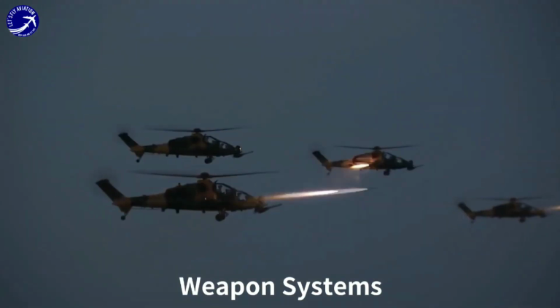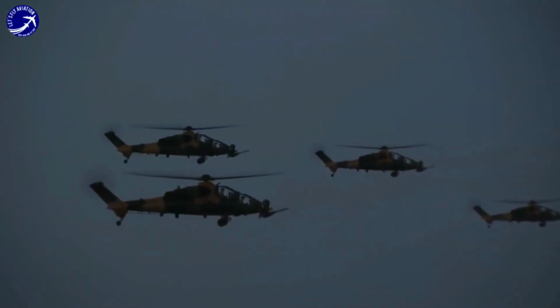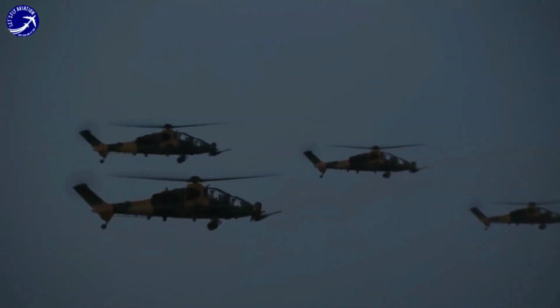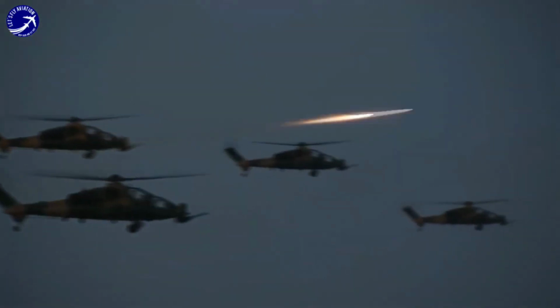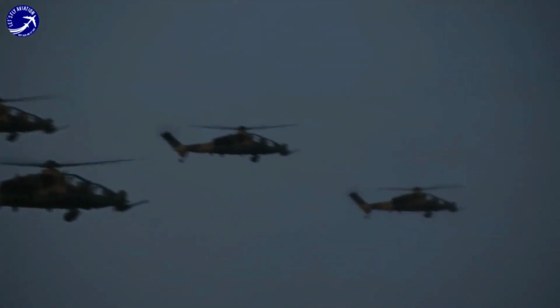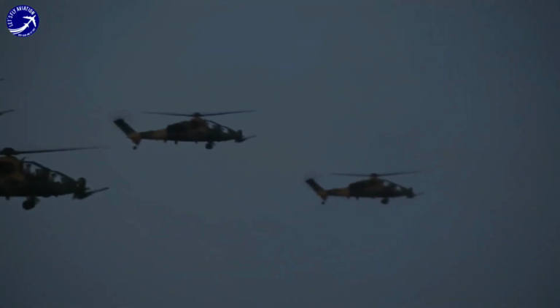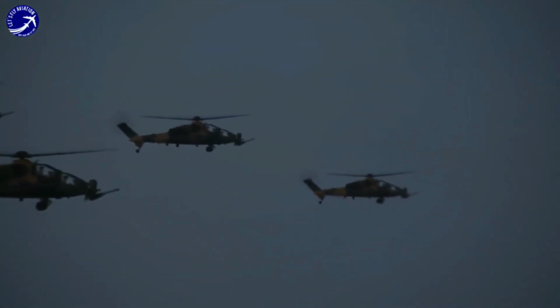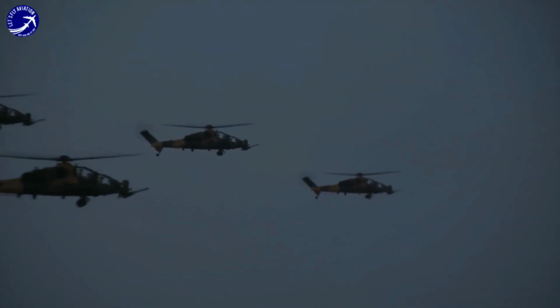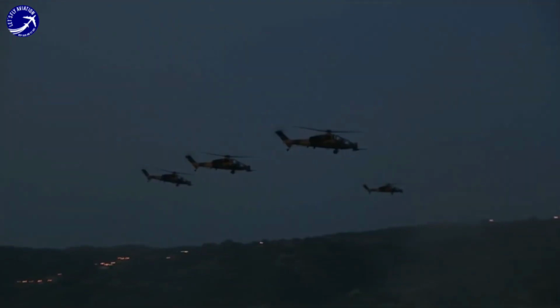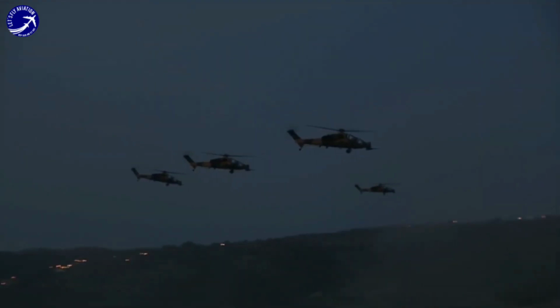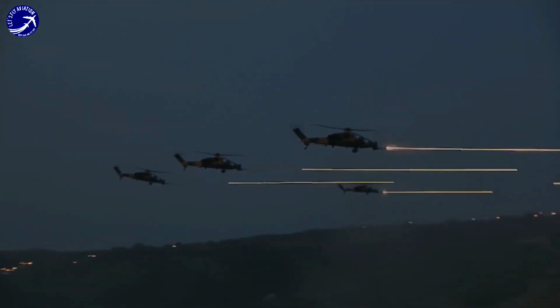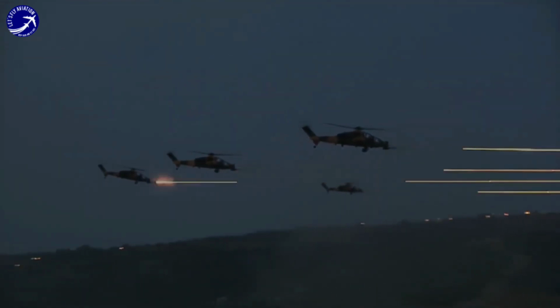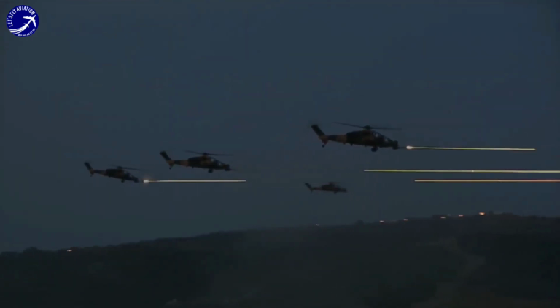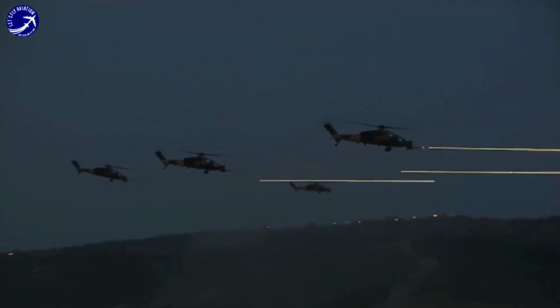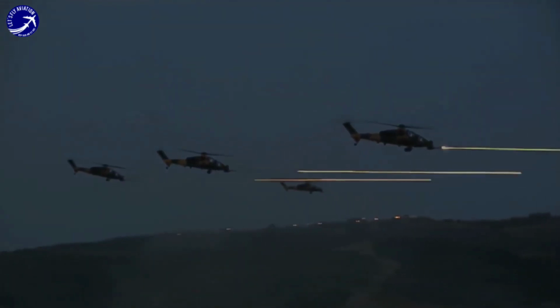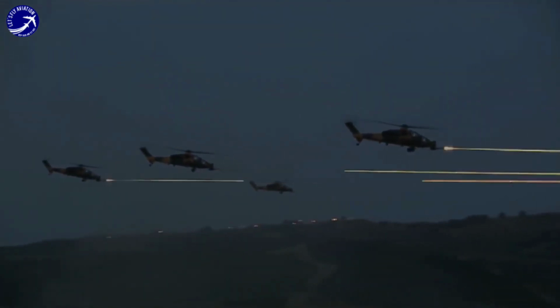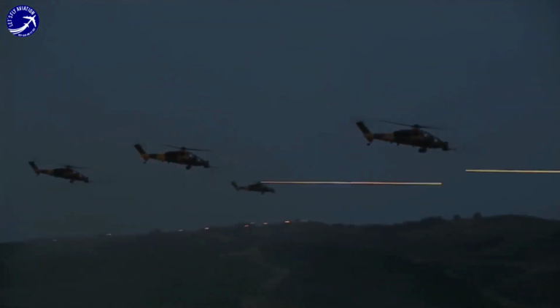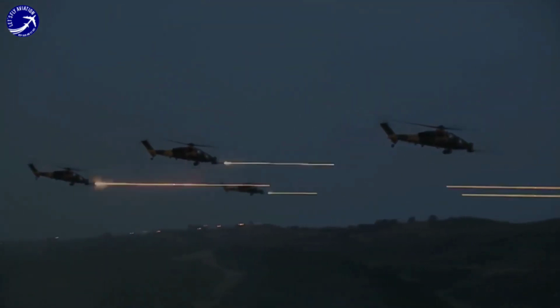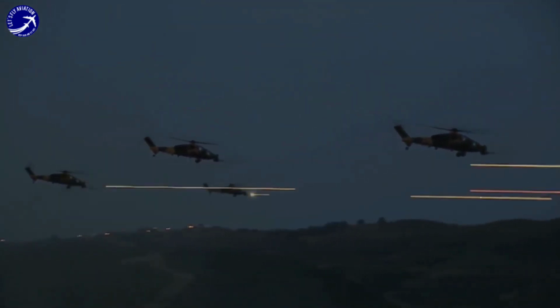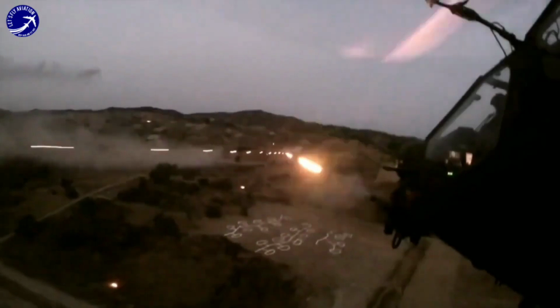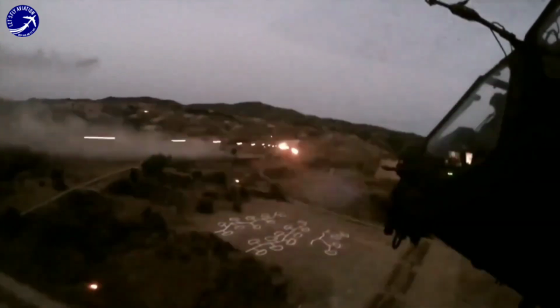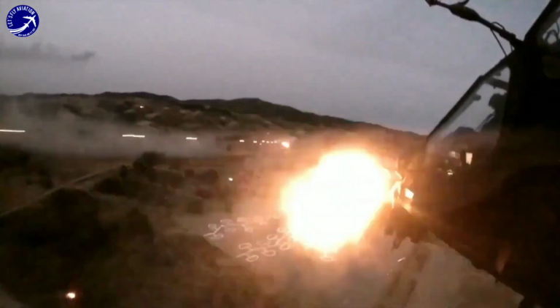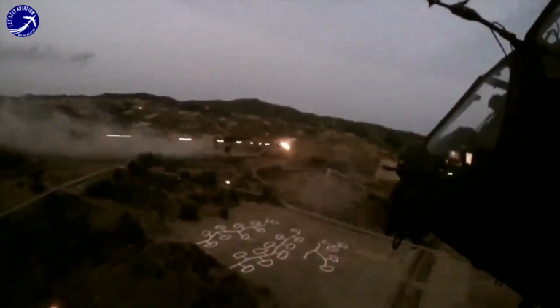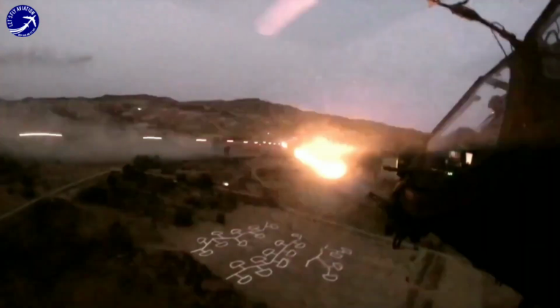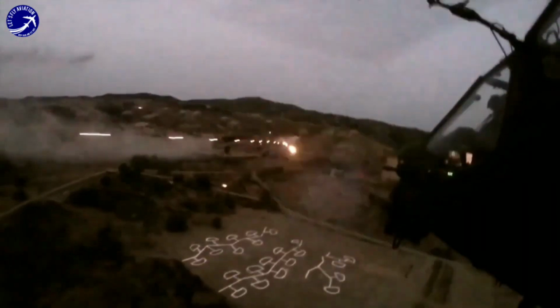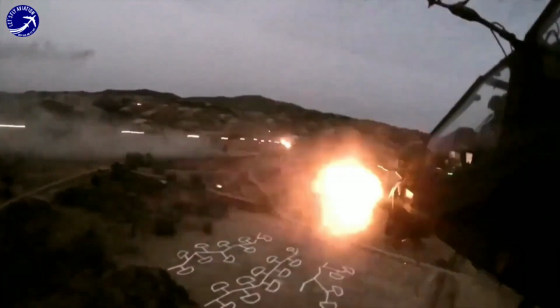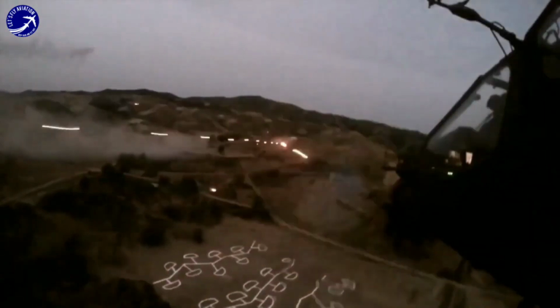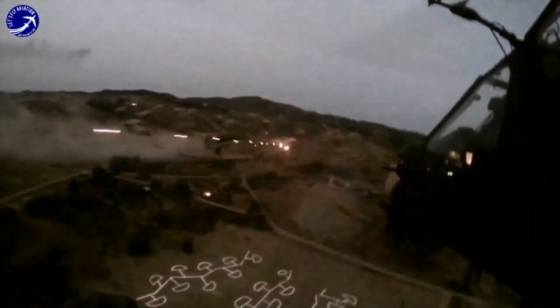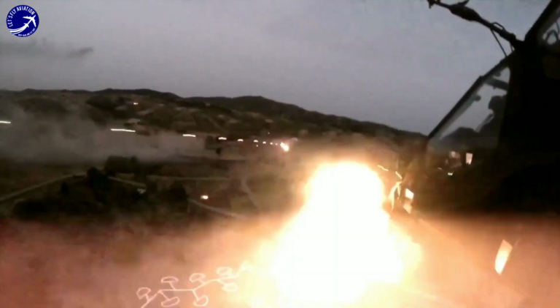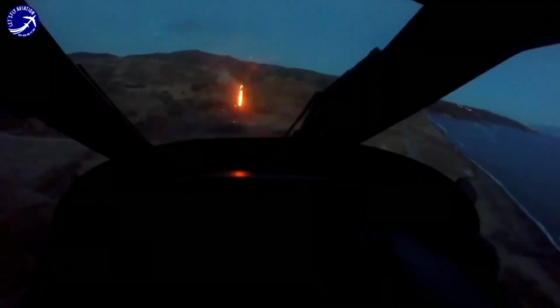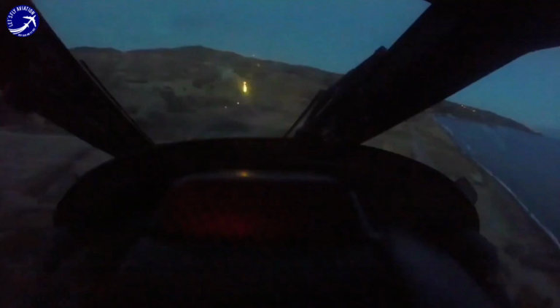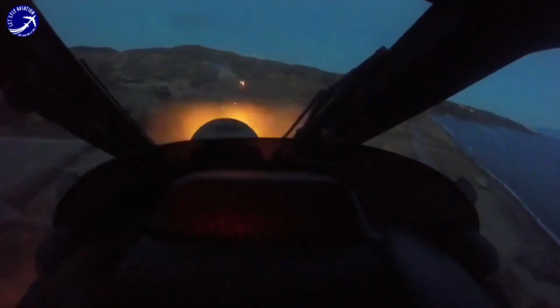The T-129 is armed with a variety of precision-guided munitions, such as anti-tank missiles, air-to-air missiles, 20mm cannons, and unguided rockets. These weapons provide the helicopter with the capability to engage a wide range of targets with precision and lethality.